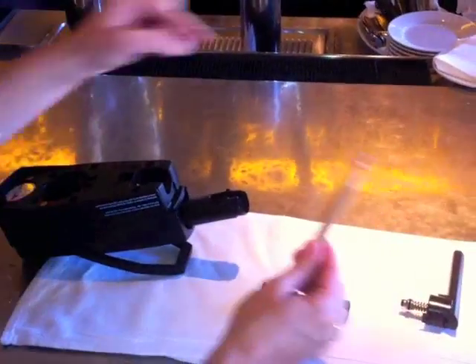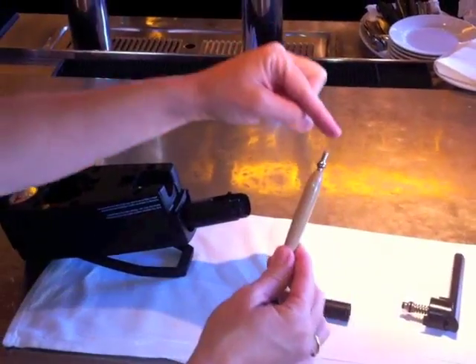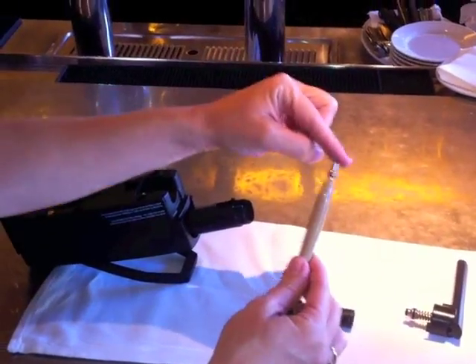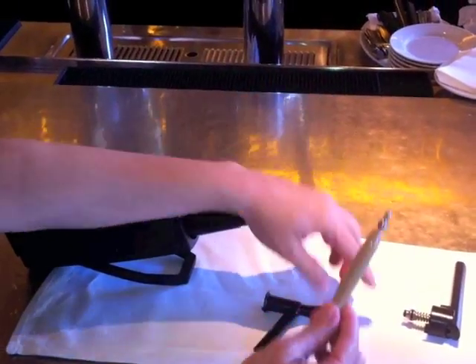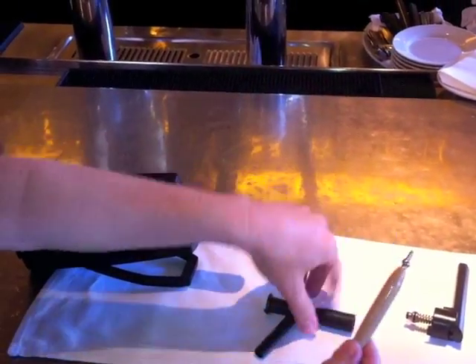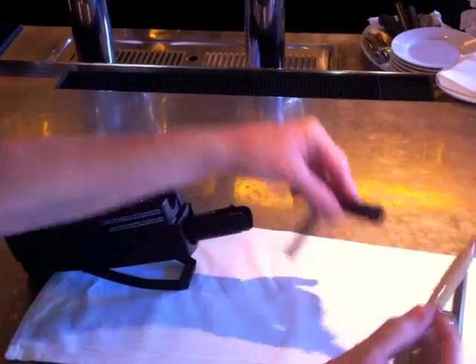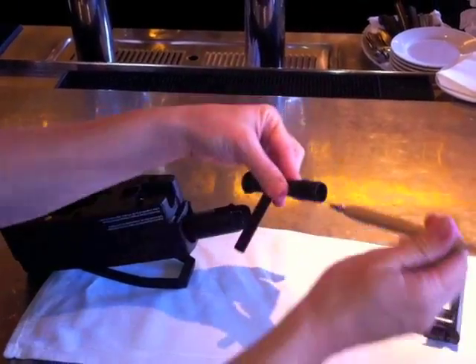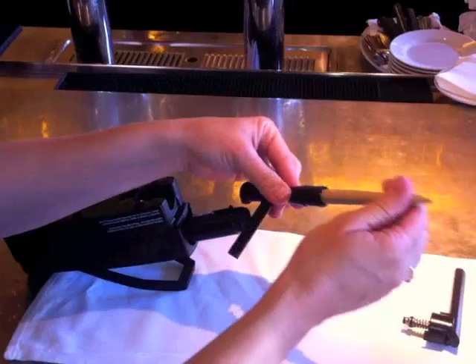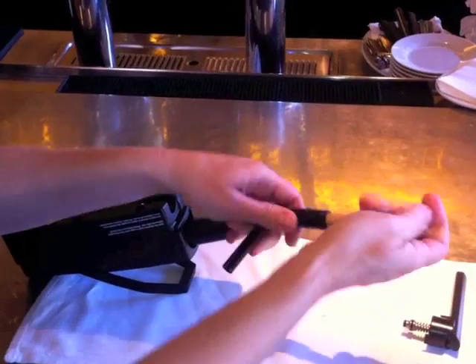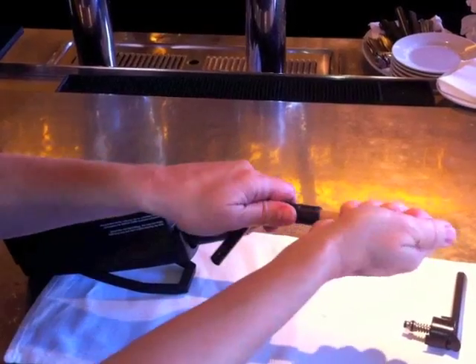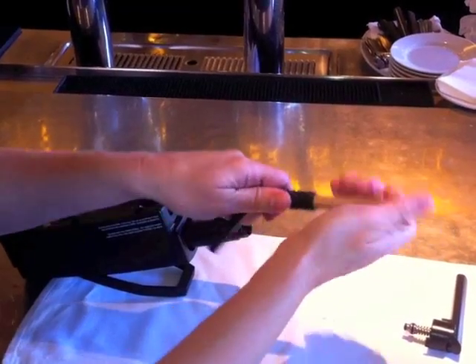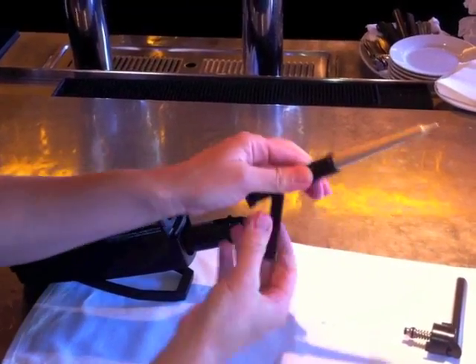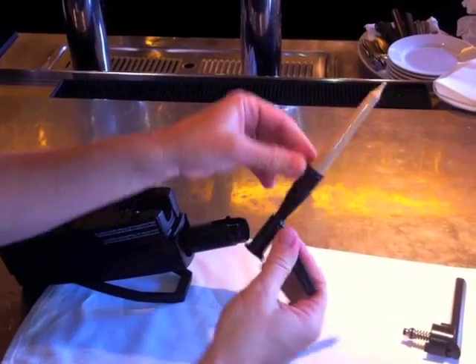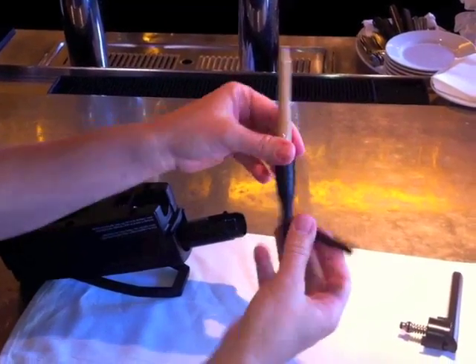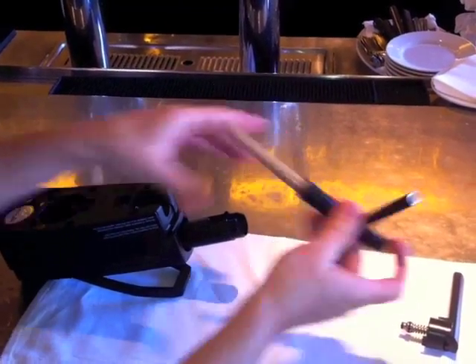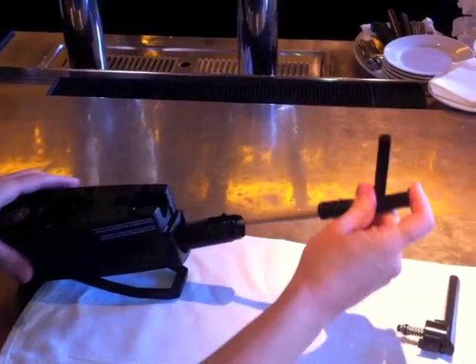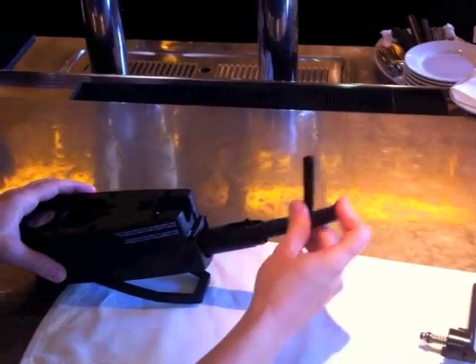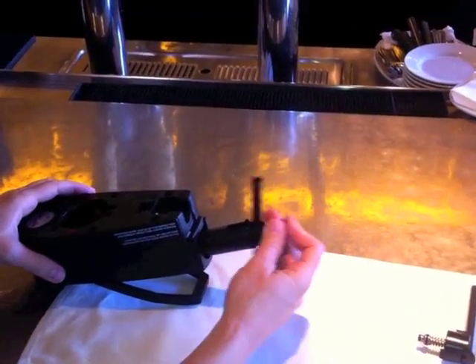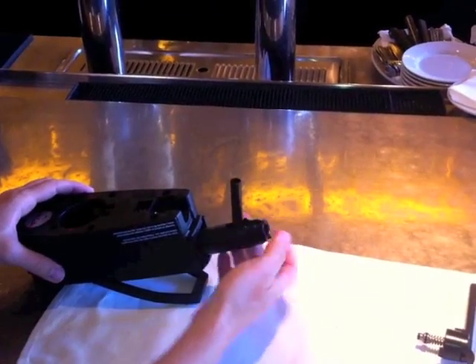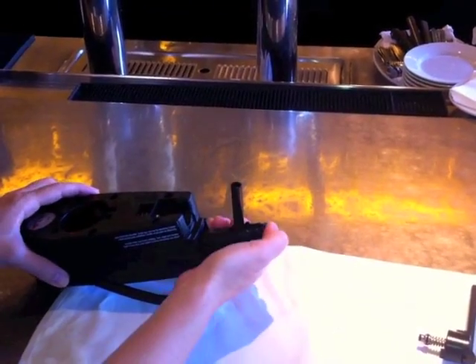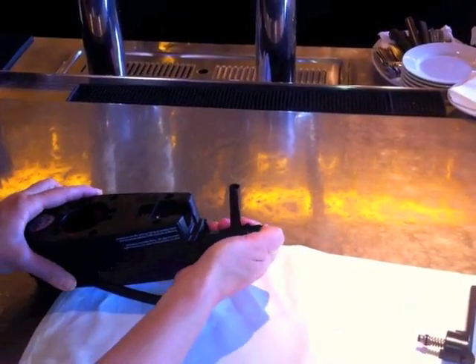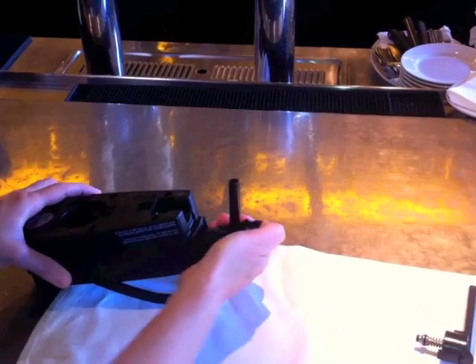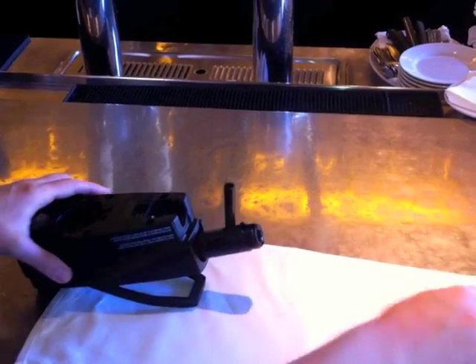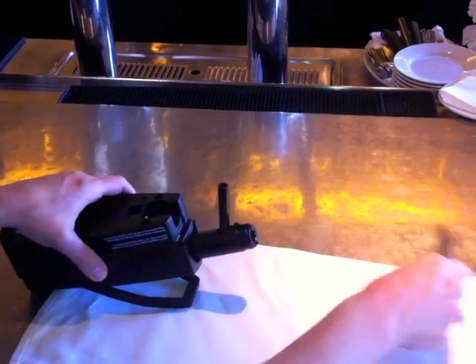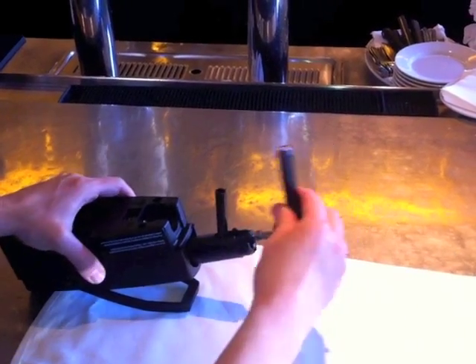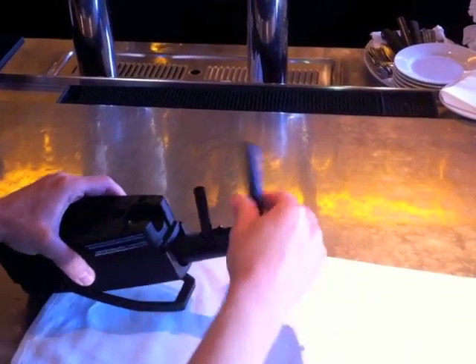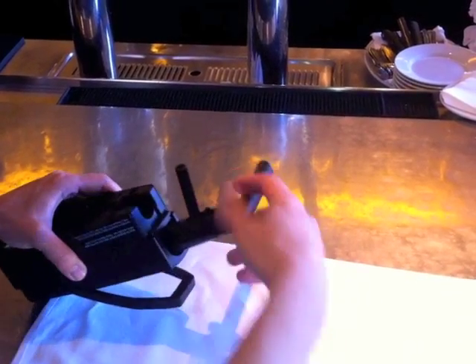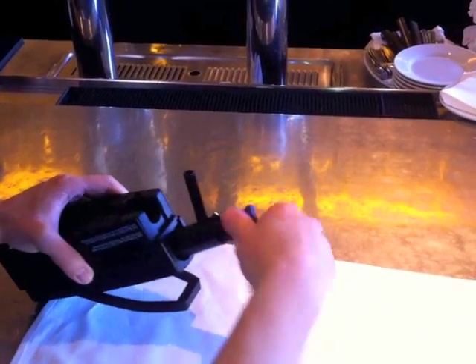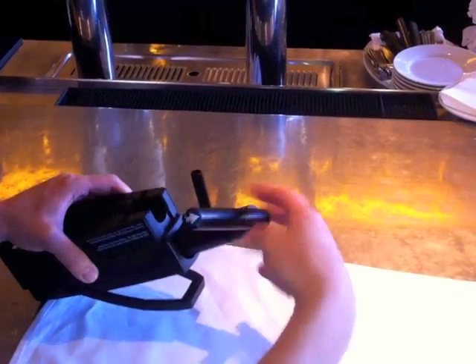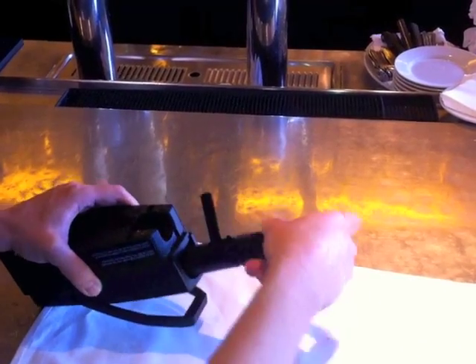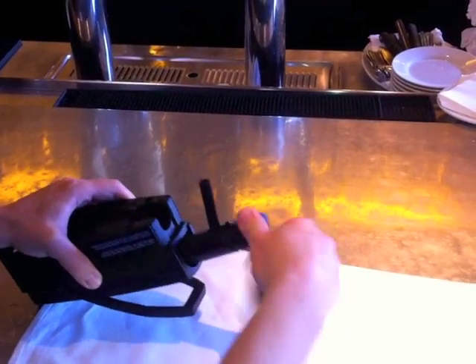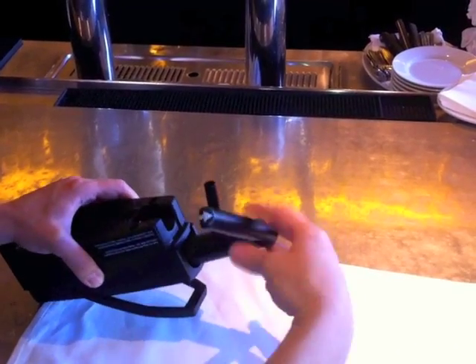Dry the pieces off and then put them back together. First, put the compensator back into the pour spout with the metal tip going in first until it clicks. Then put that piece into the tap, and then screw back on the tap handle.